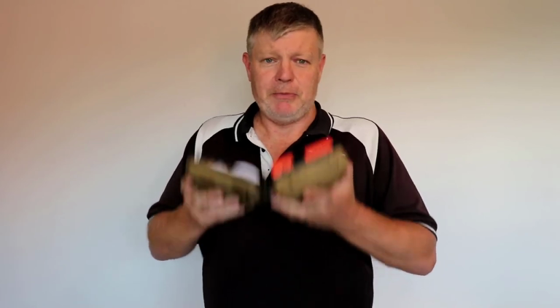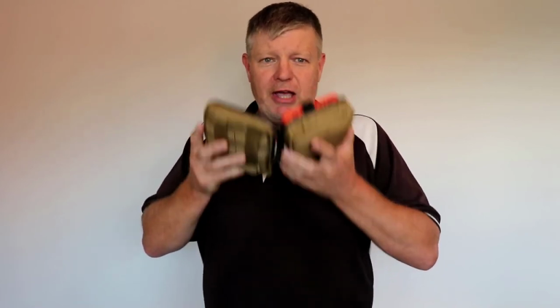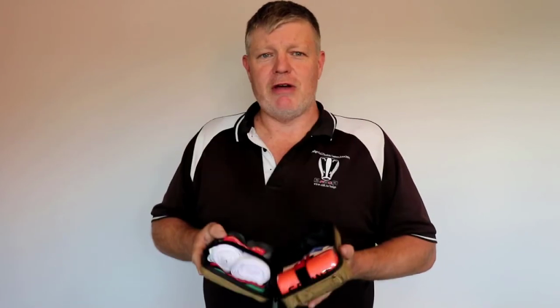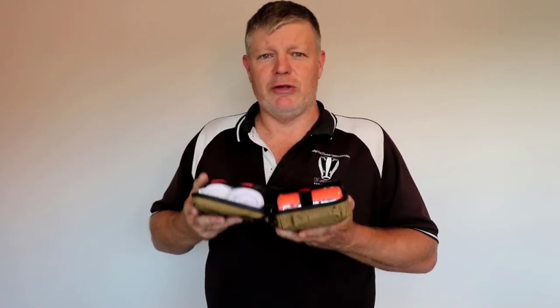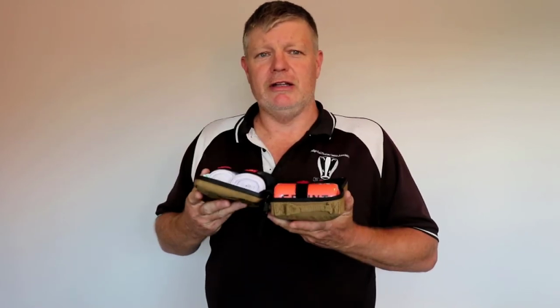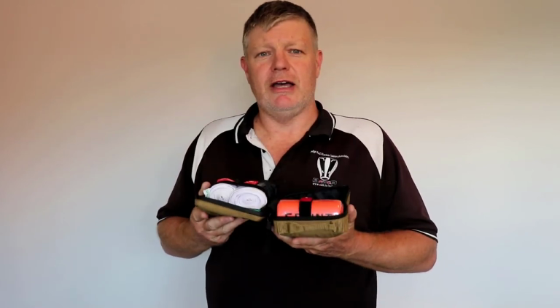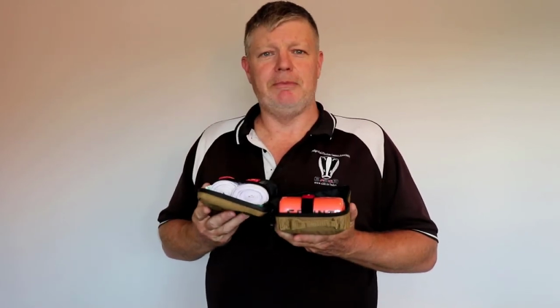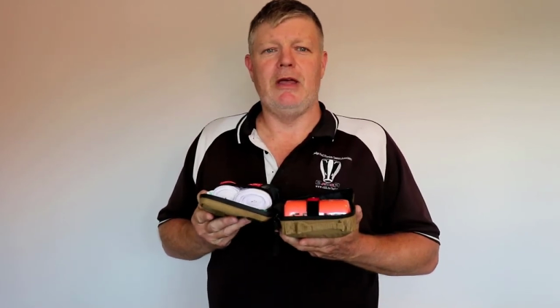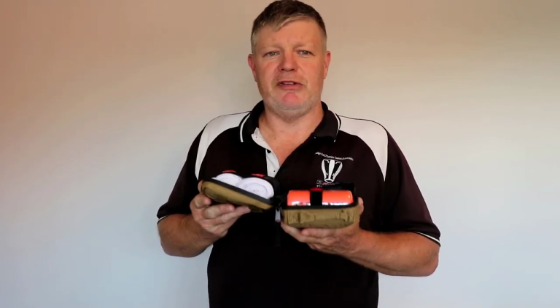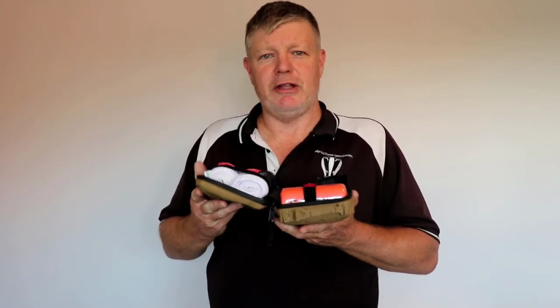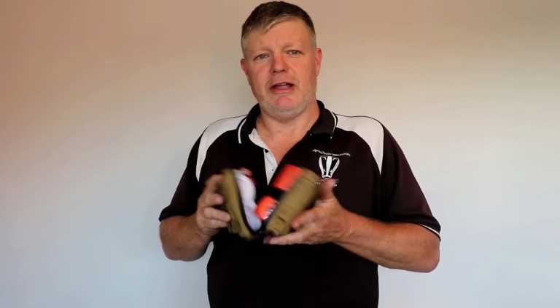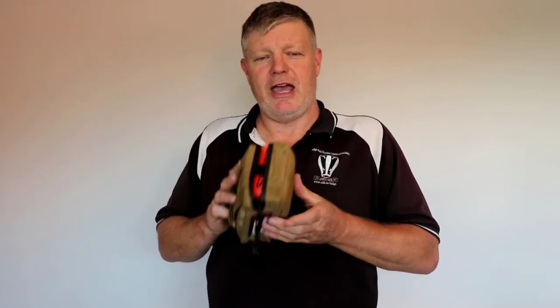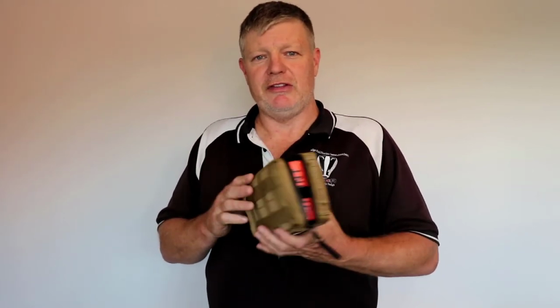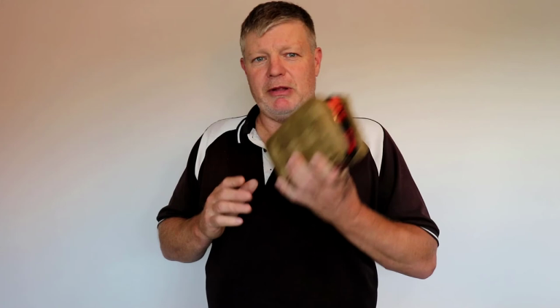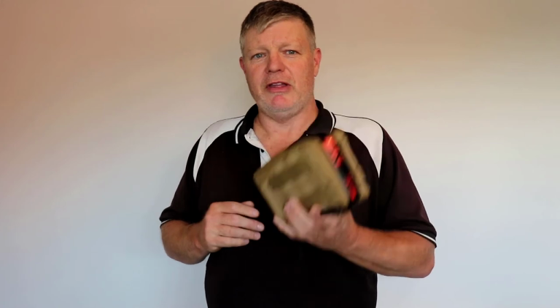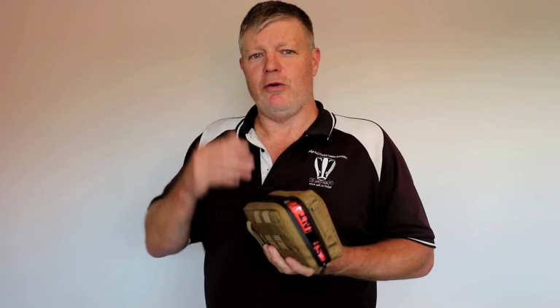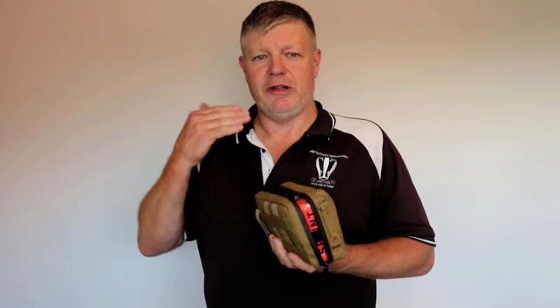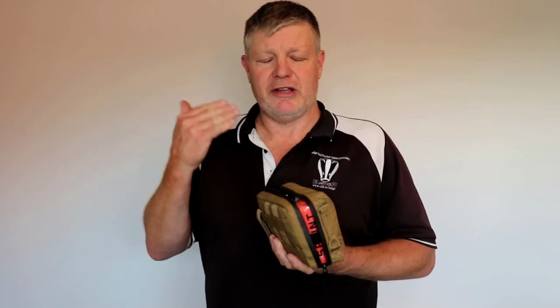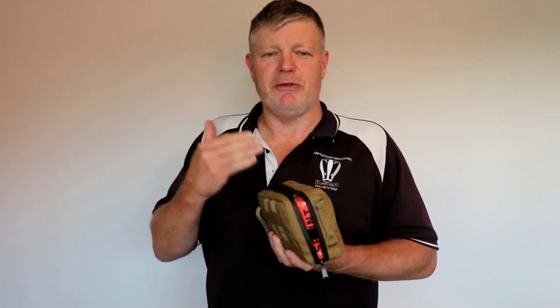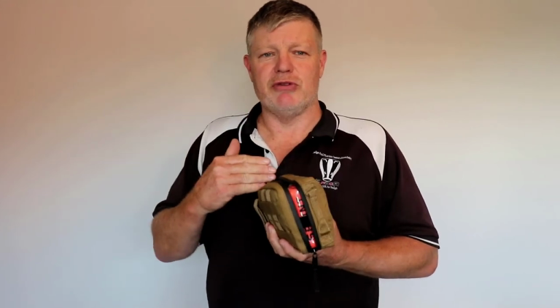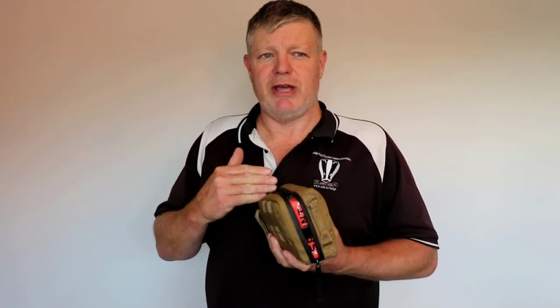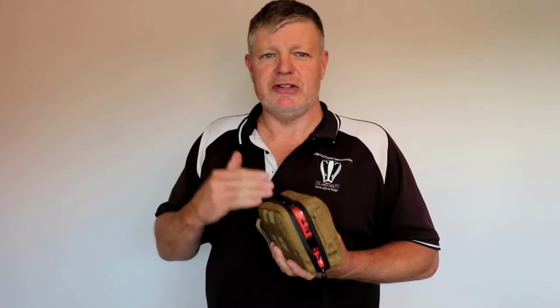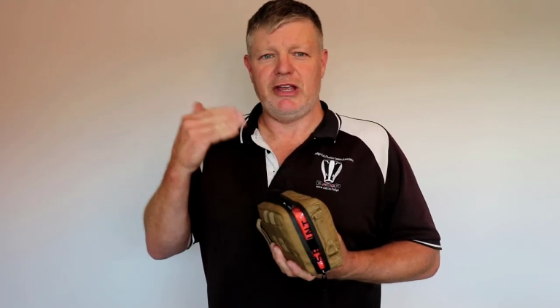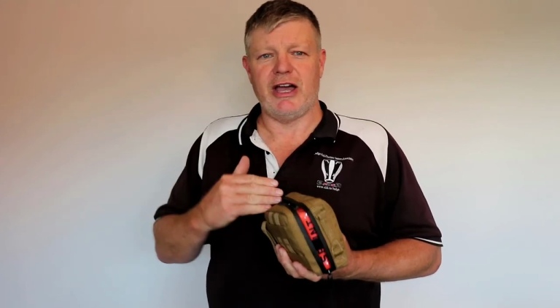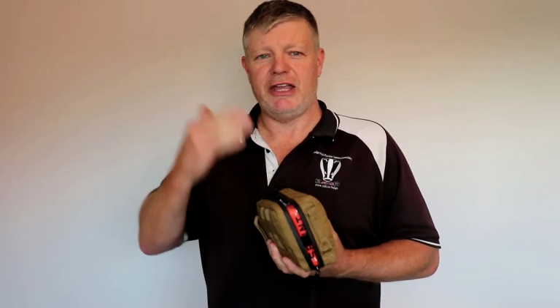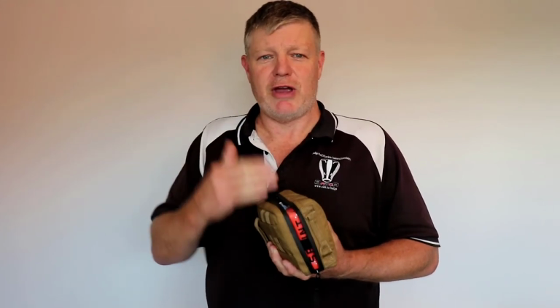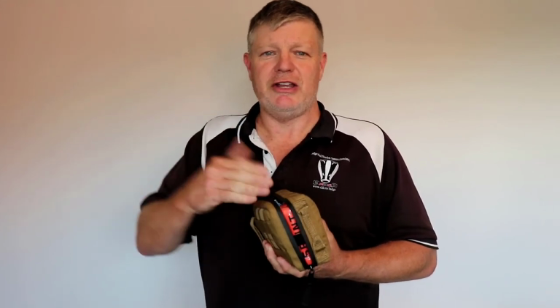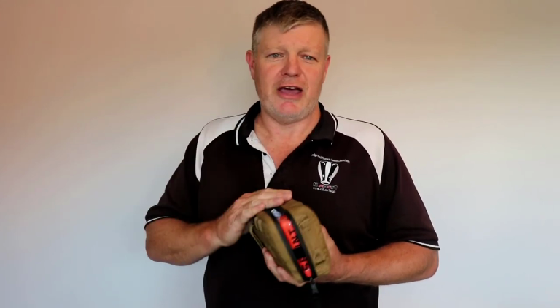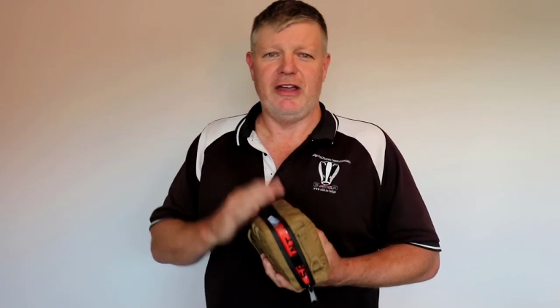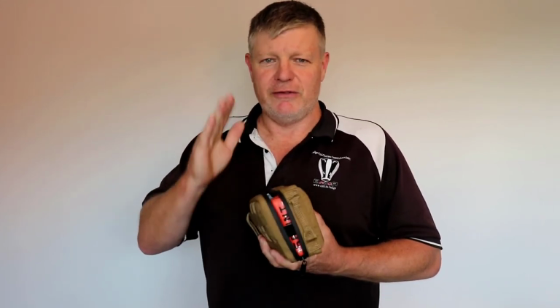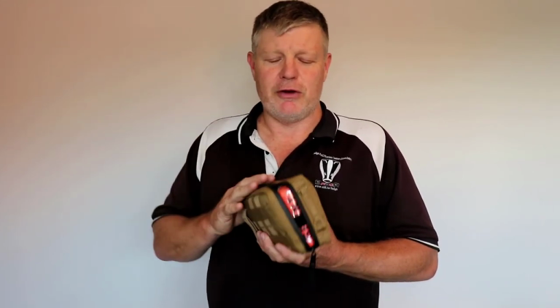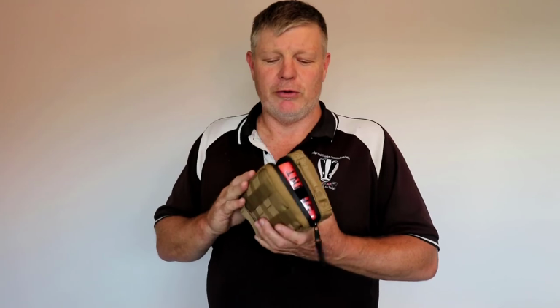So it's a great little kit. Certainly having something like this, or at least a couple of compression bandages in your car, in your tractor, in your house, is very, very important.